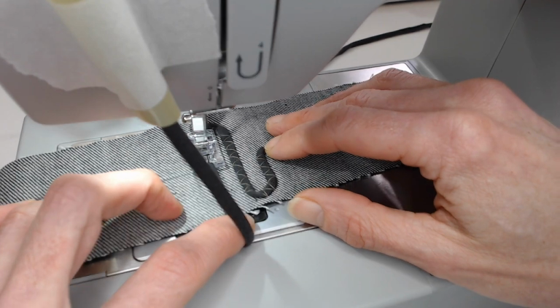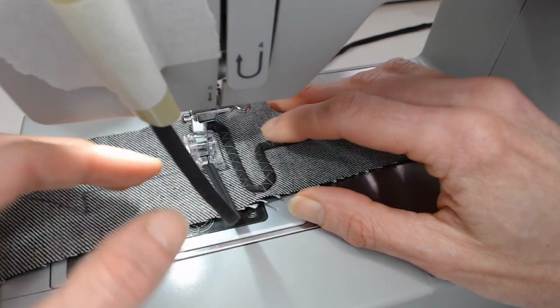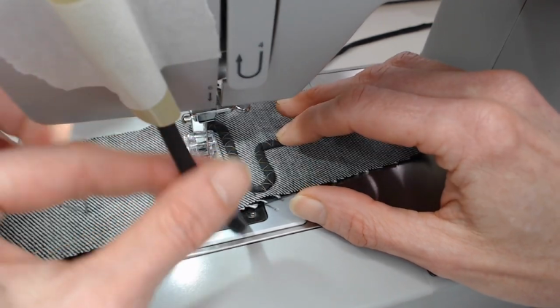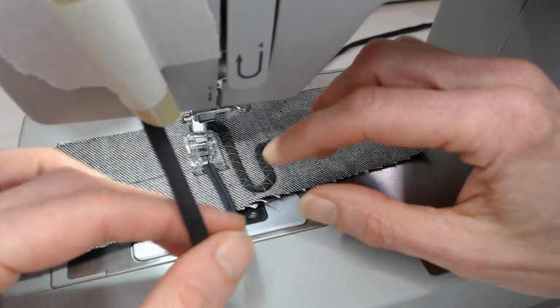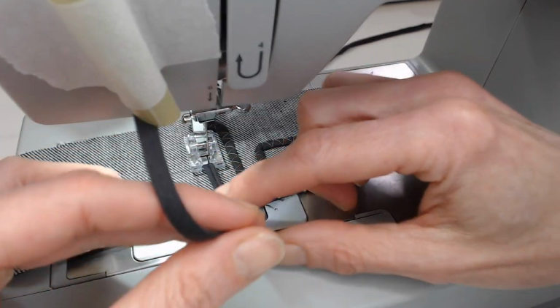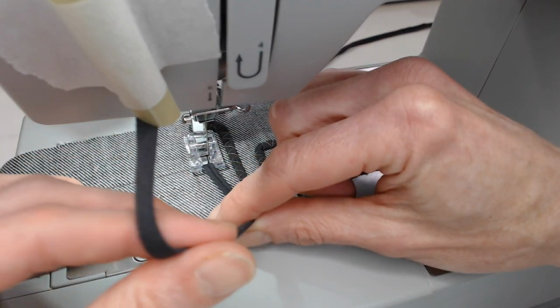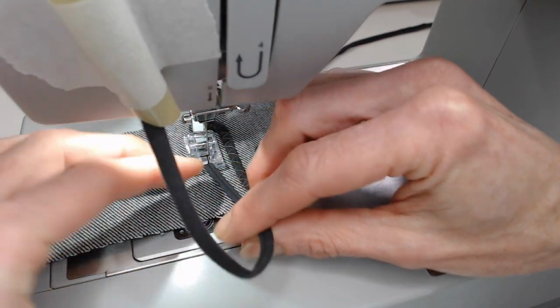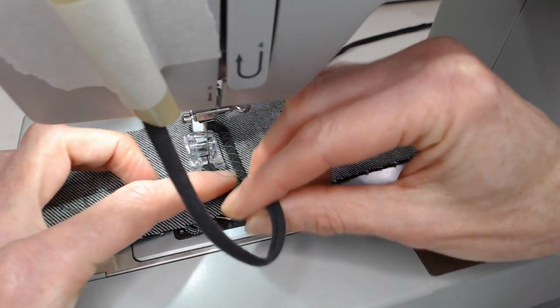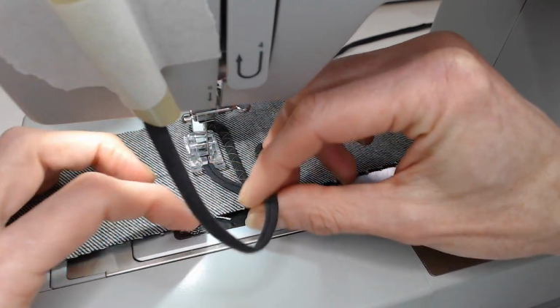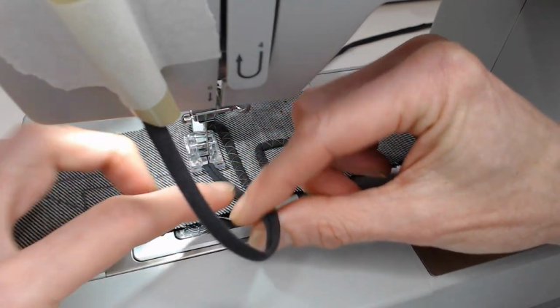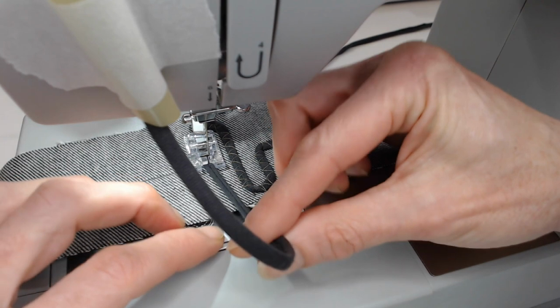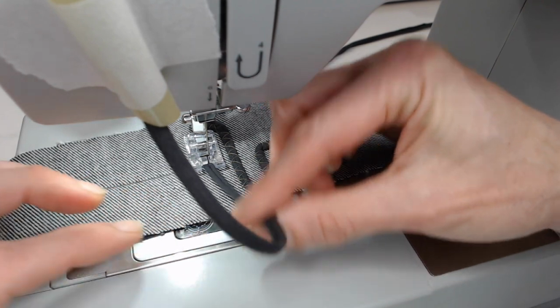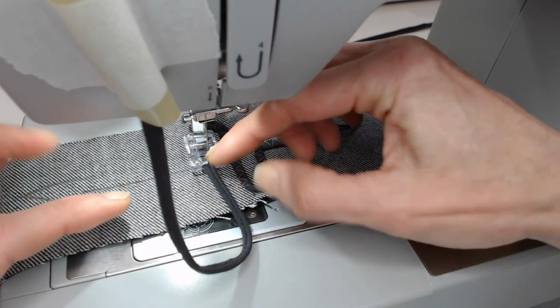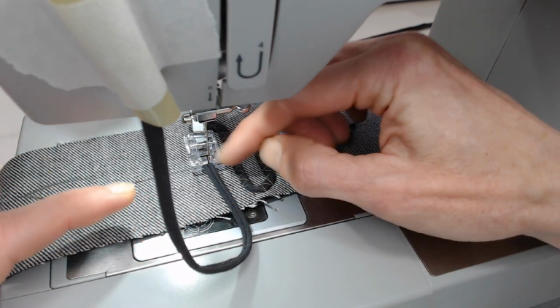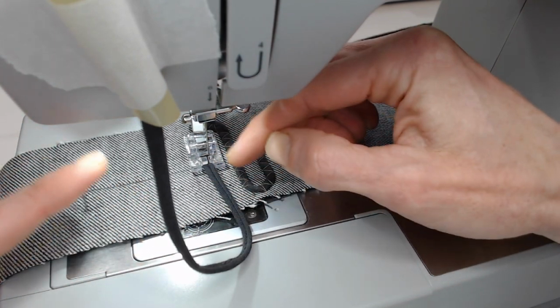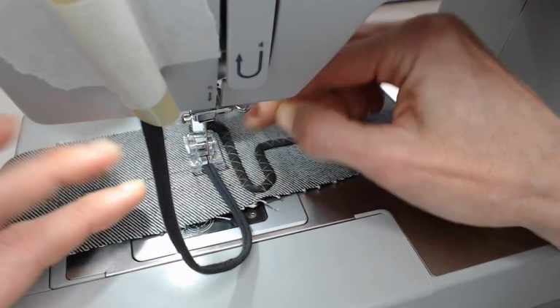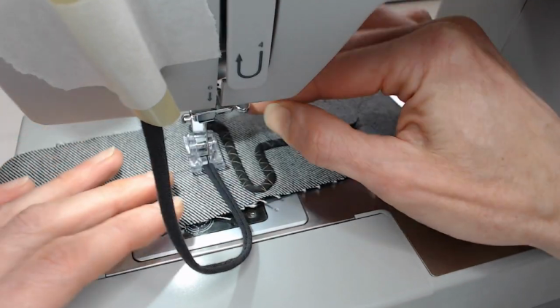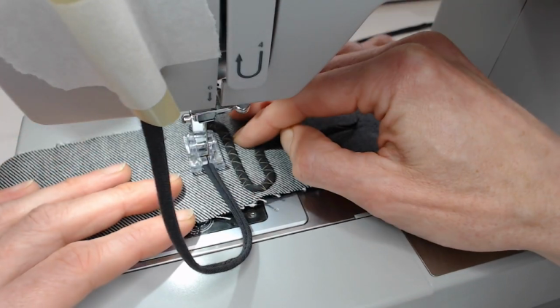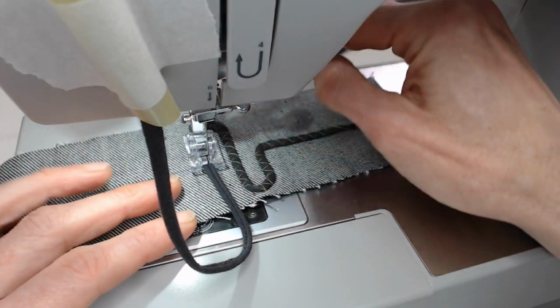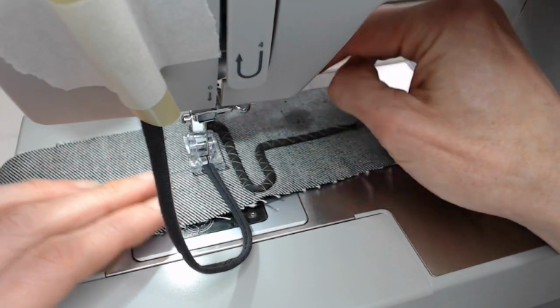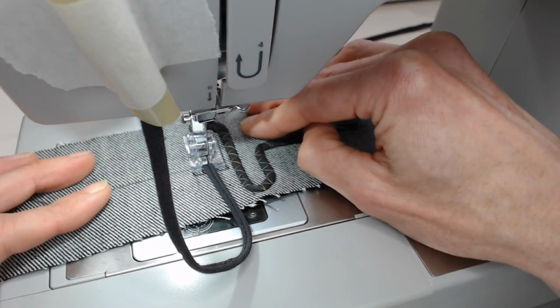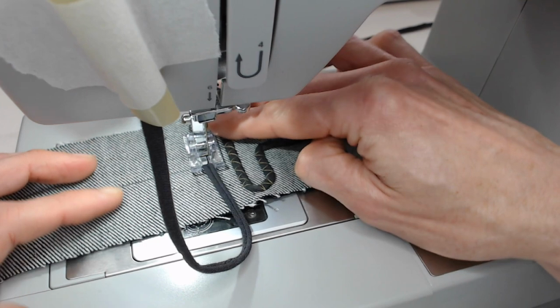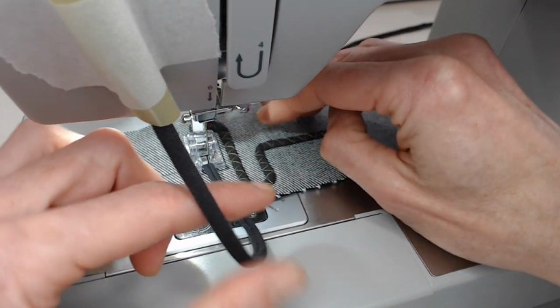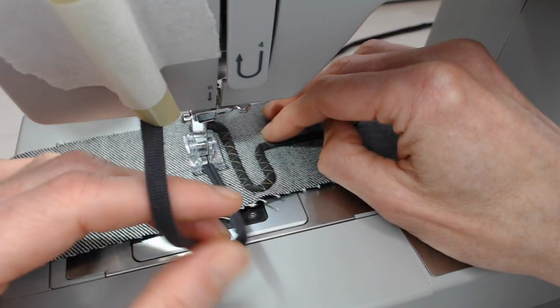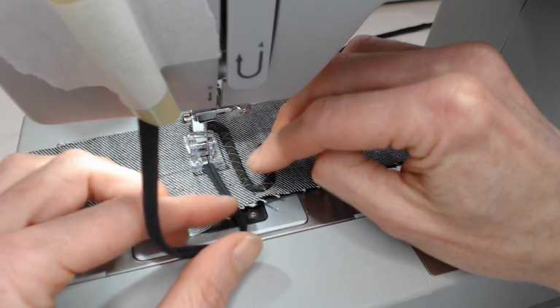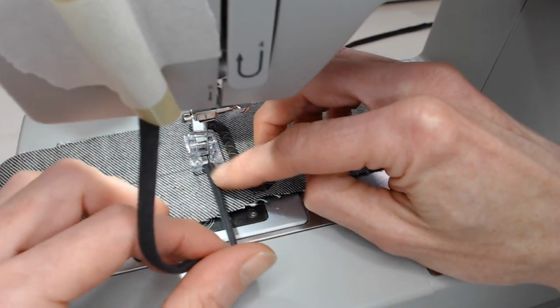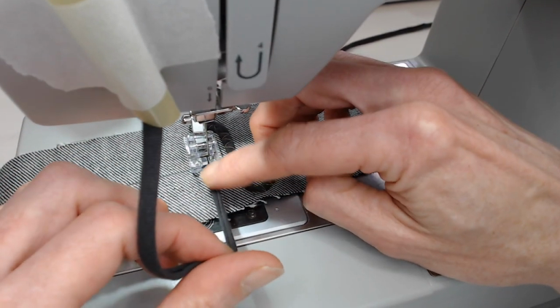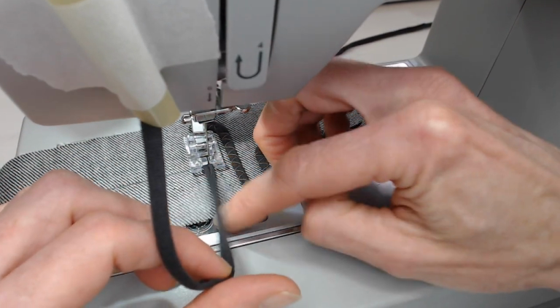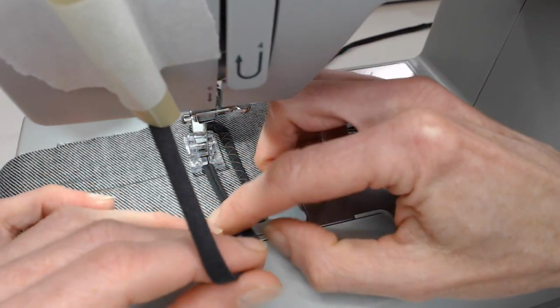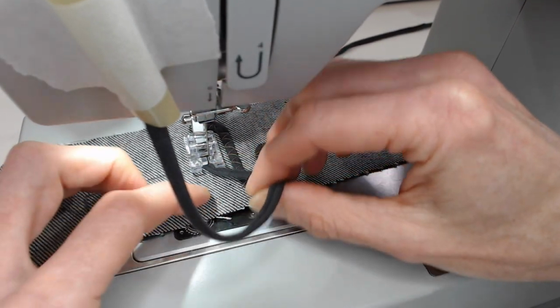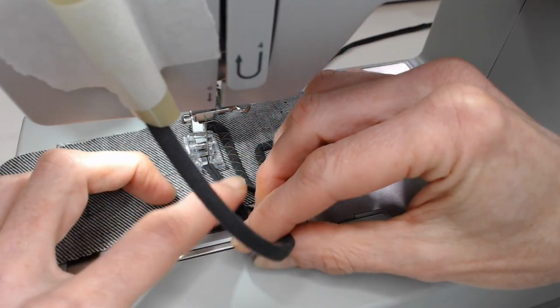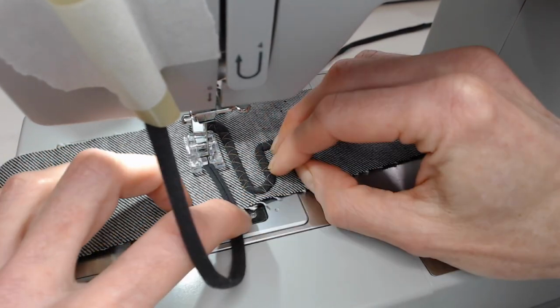I'm remembering at all times not to pull this. I know it's stretchy and tempting to pull it around corners, but don't pull it any more than it has to. You just want to guide it.